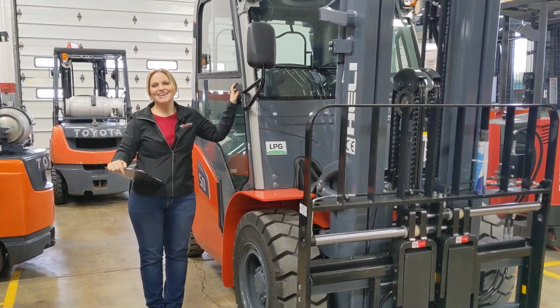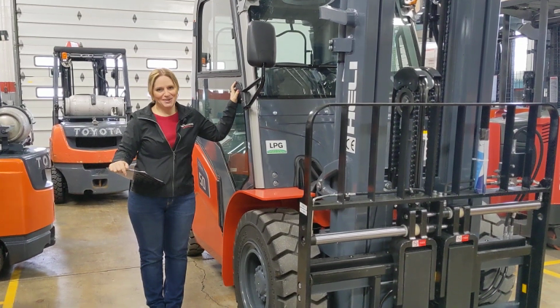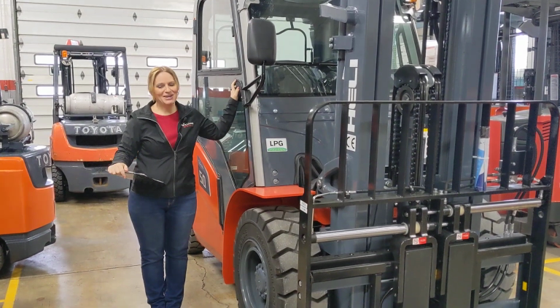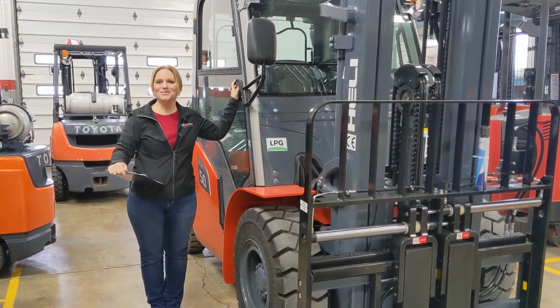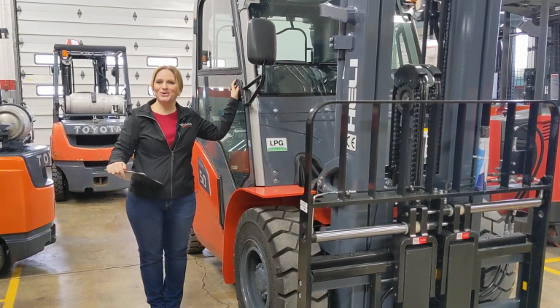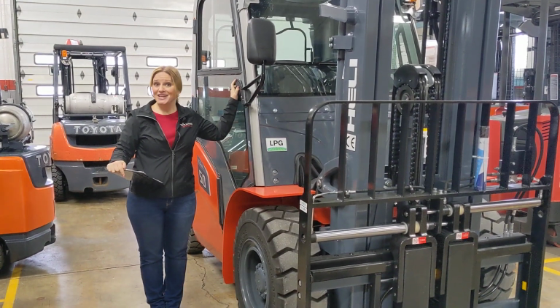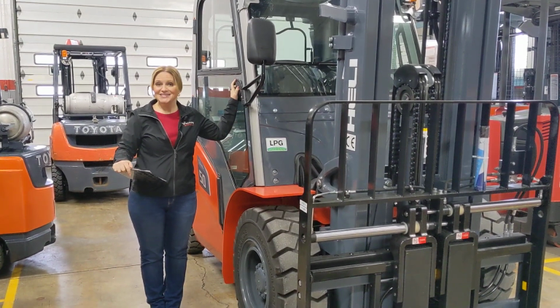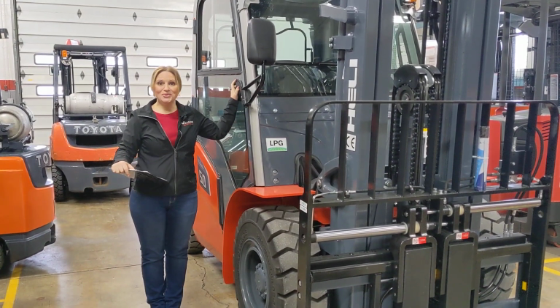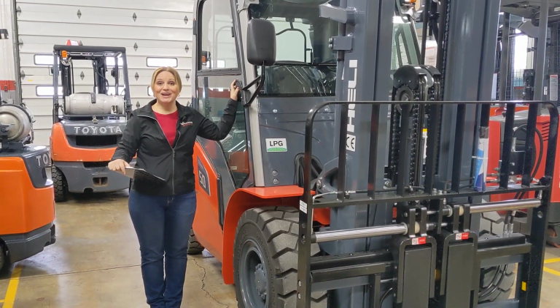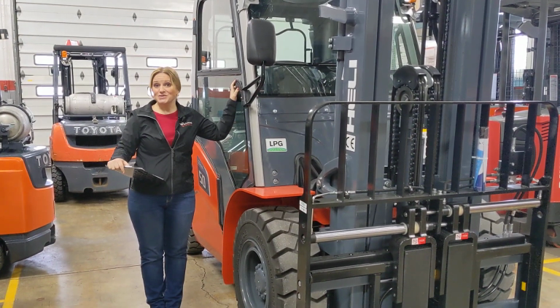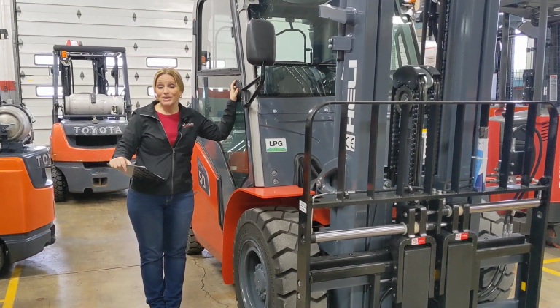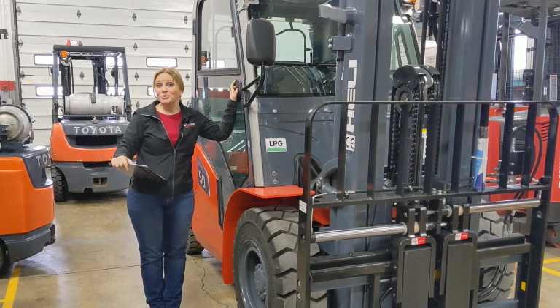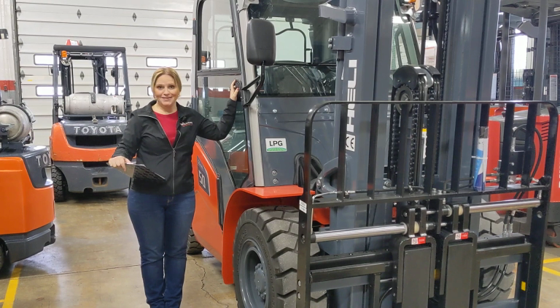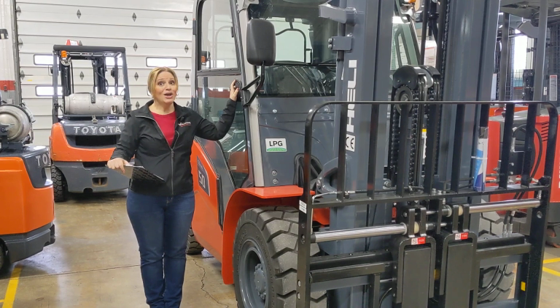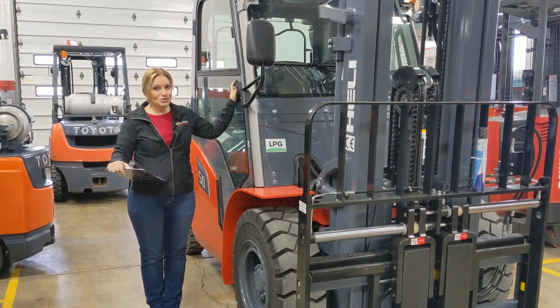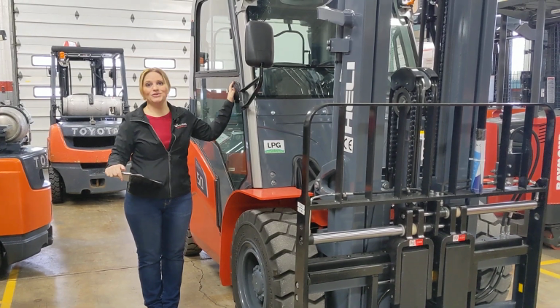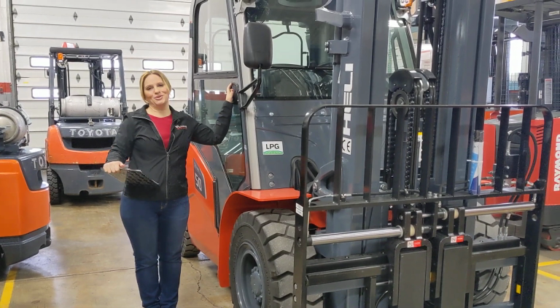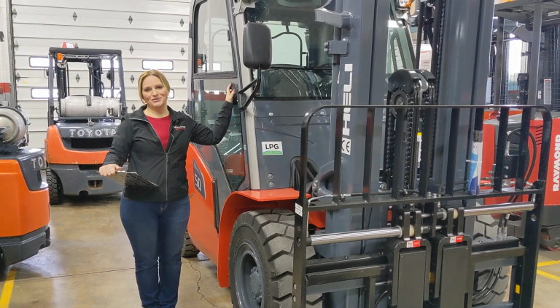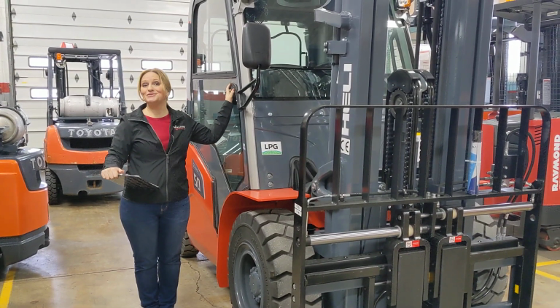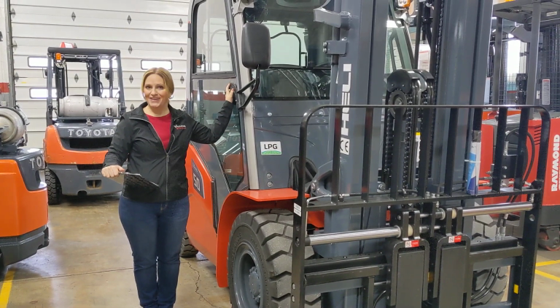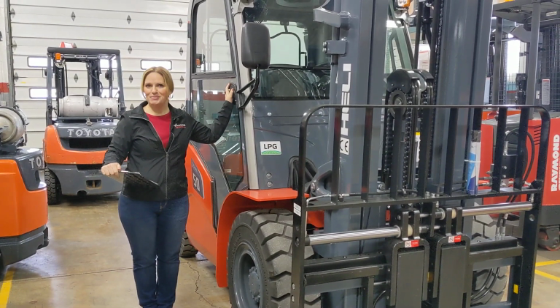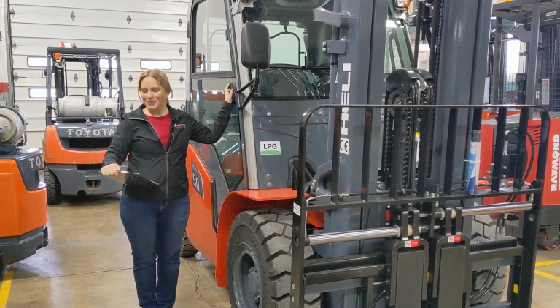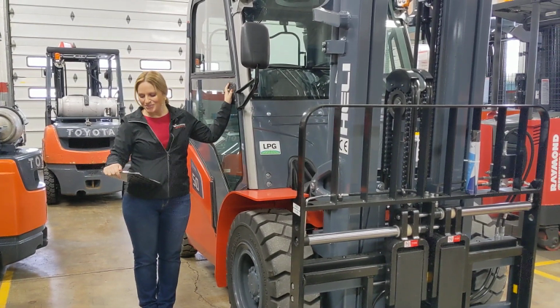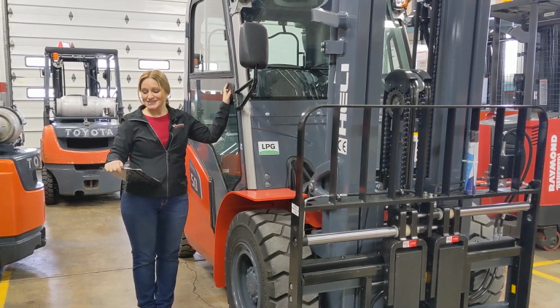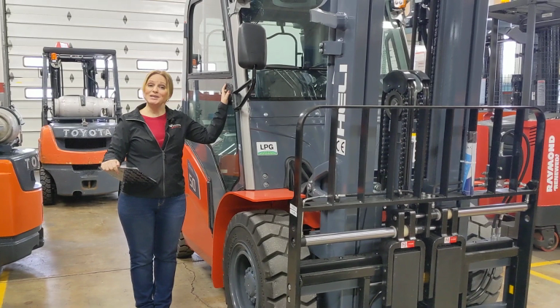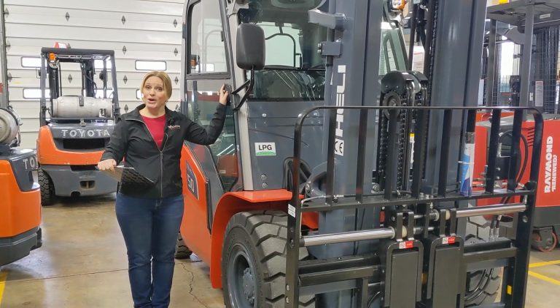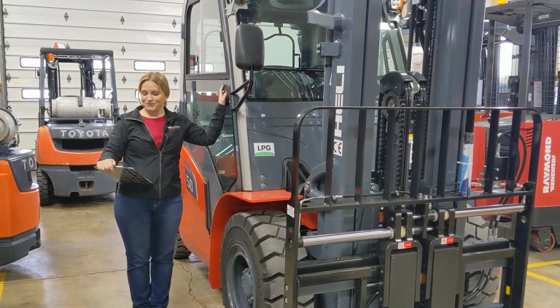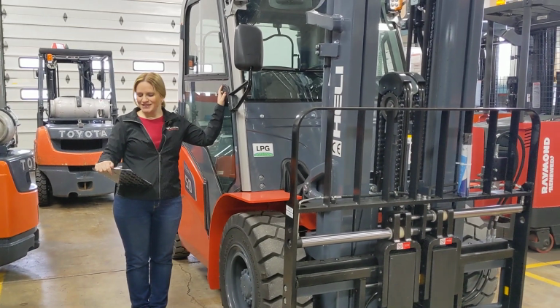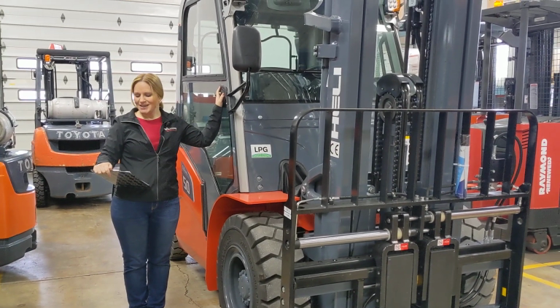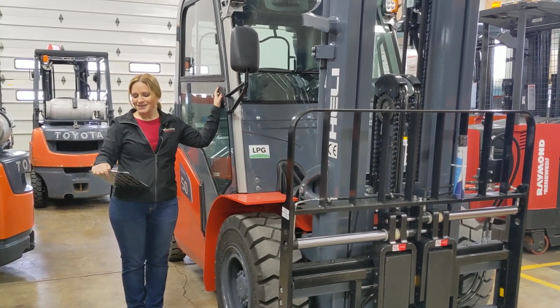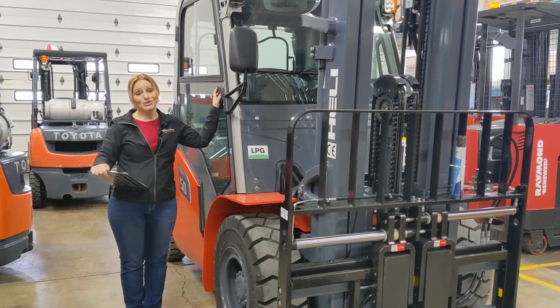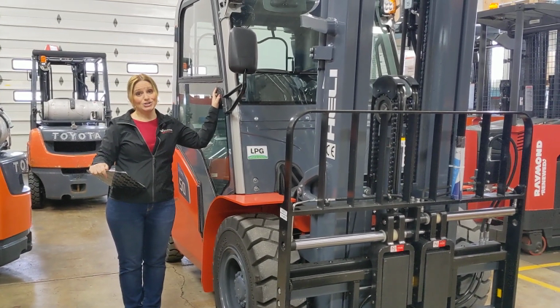Hi, I'm Diane at Williams Toyota Lift. Let's take a walk around this brand new Healey dual-fuel pneumatic forklift with a cab, model number CPQYD50KUG3.